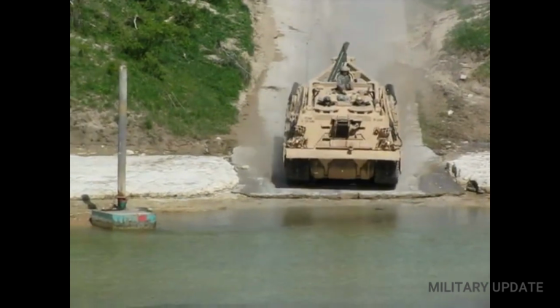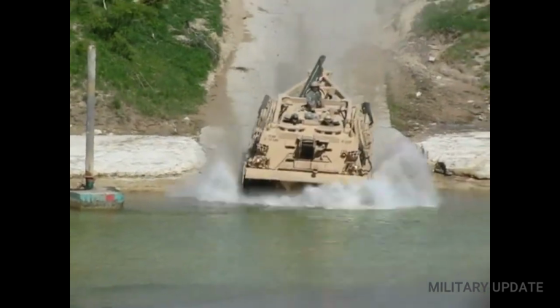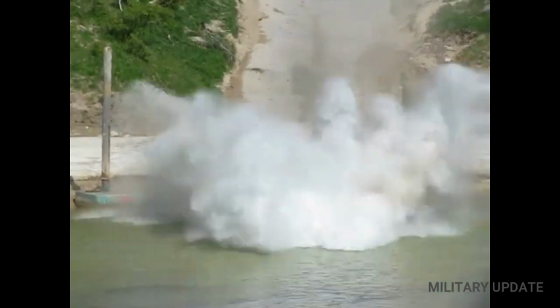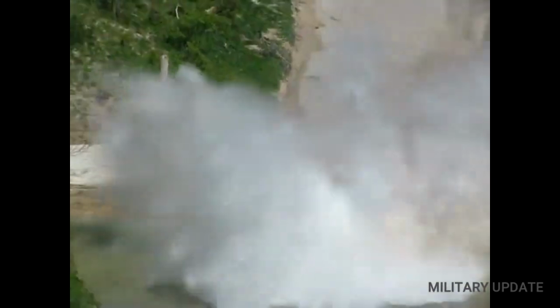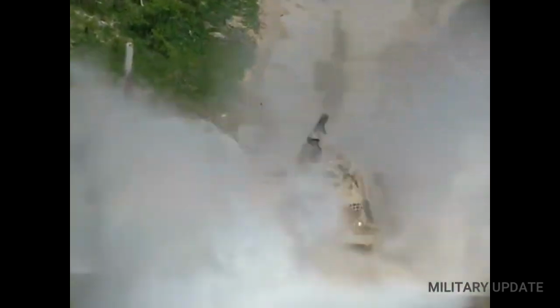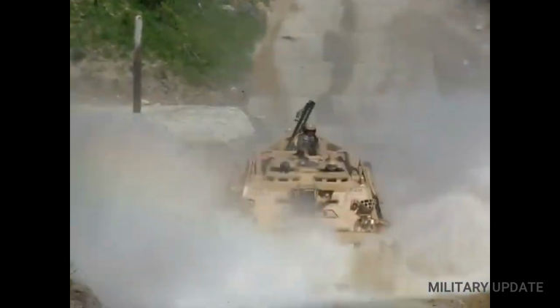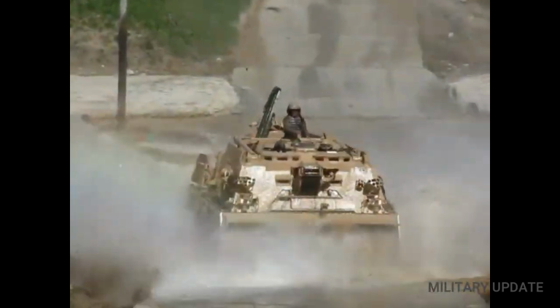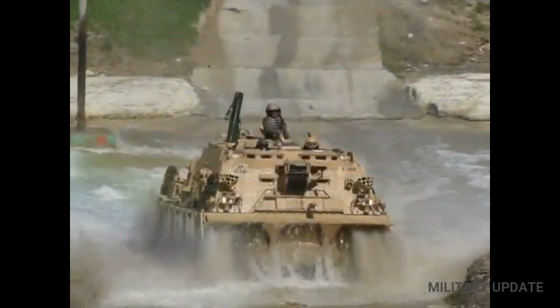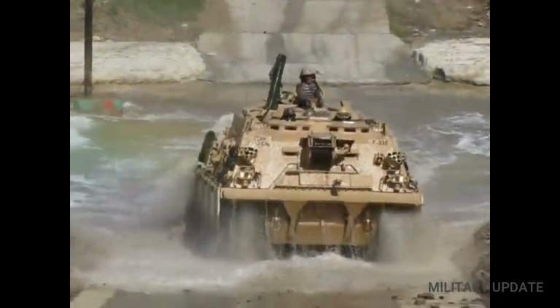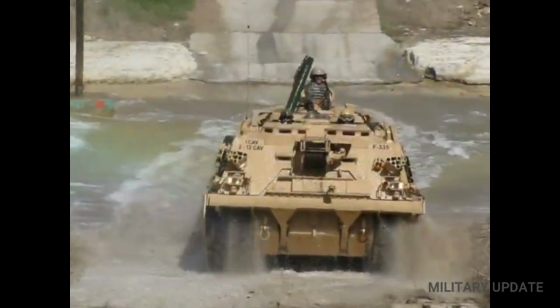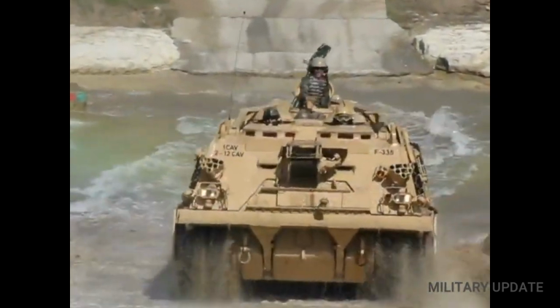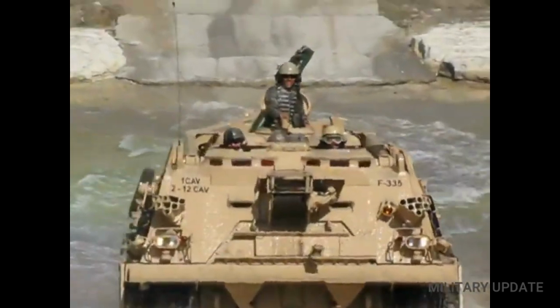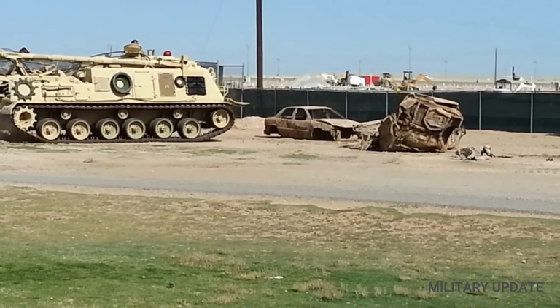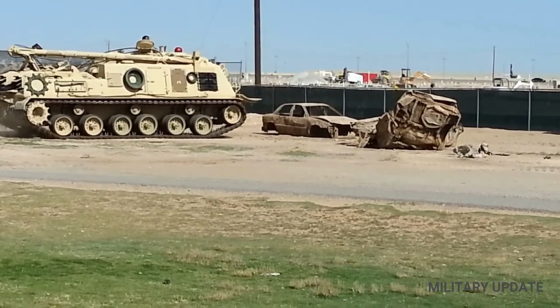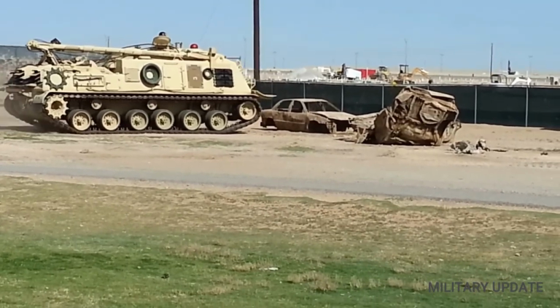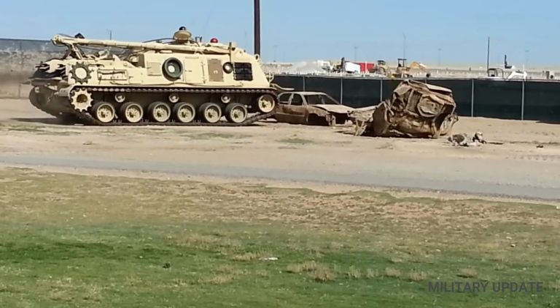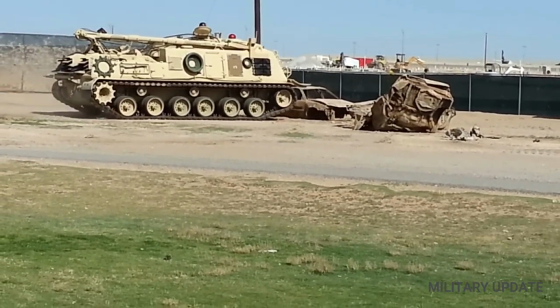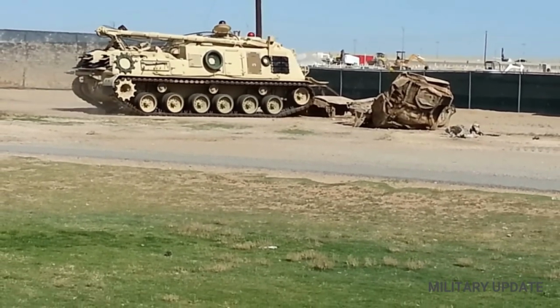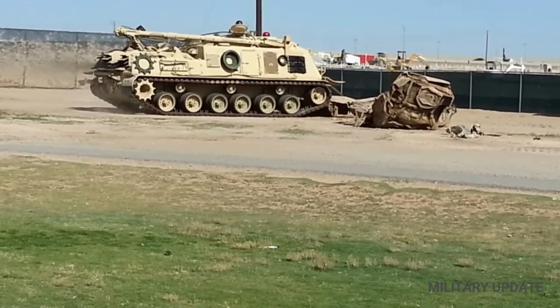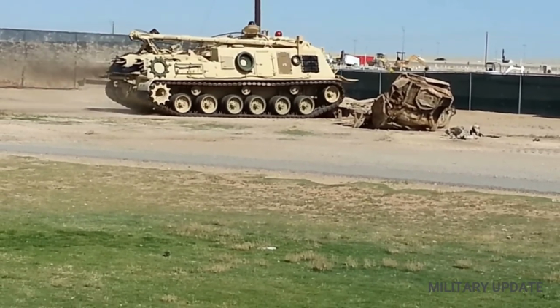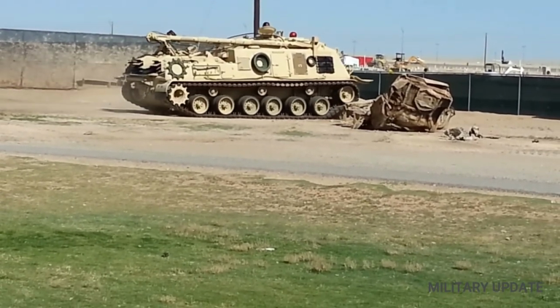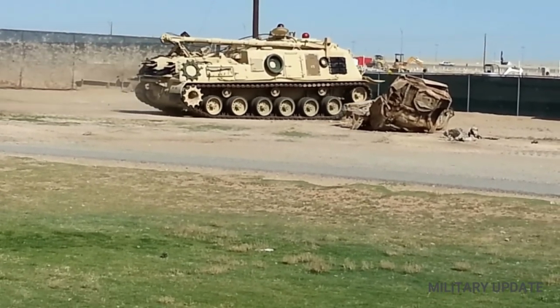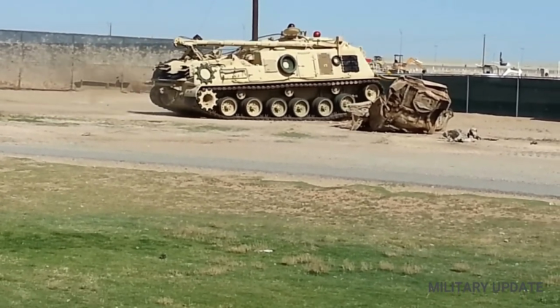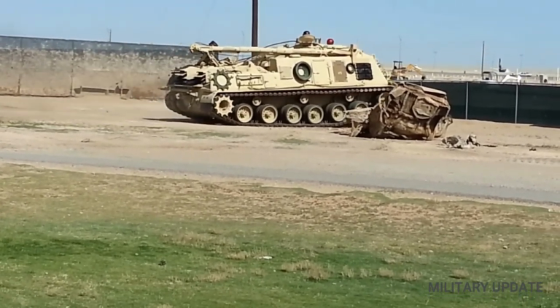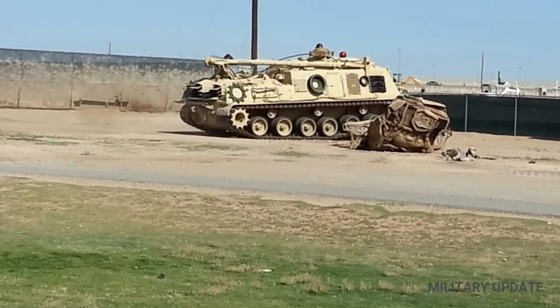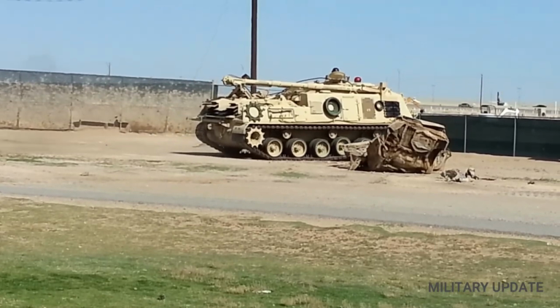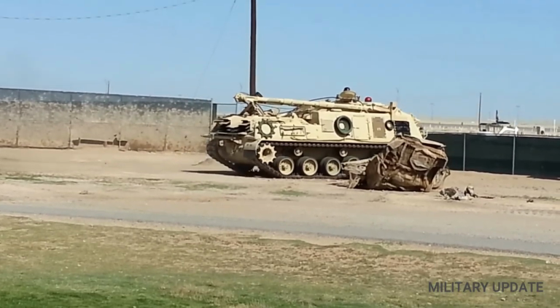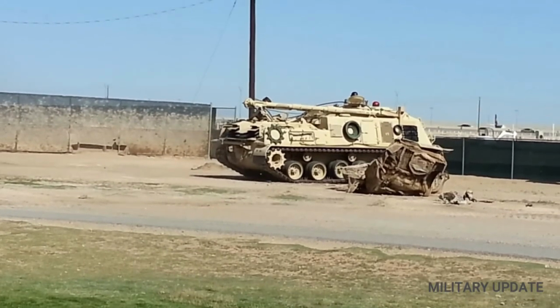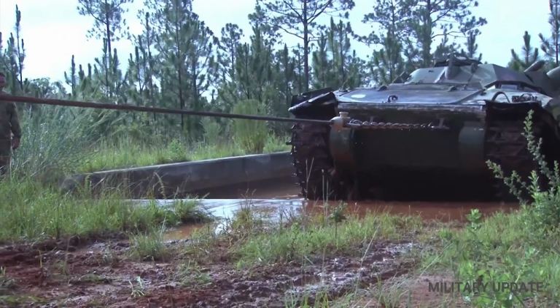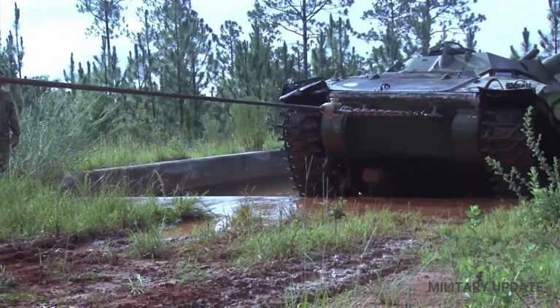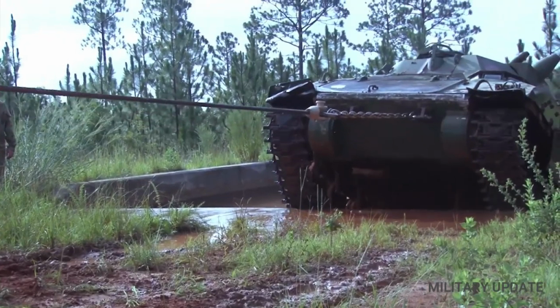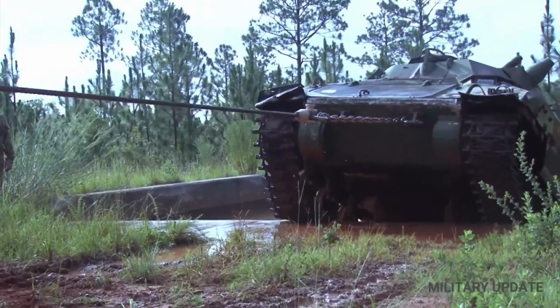The M88 was eventually updated to the M88A1 standard, which included a more powerful Continental AVDS 1792DR diesel engine with an output of 750 horsepower.